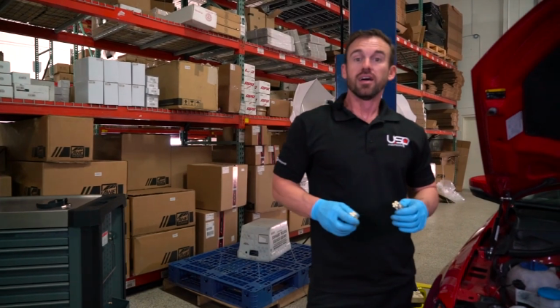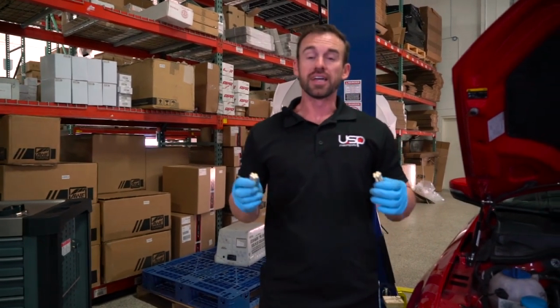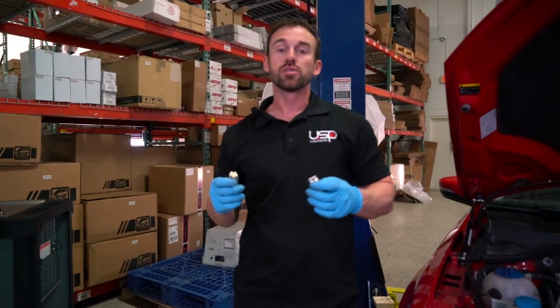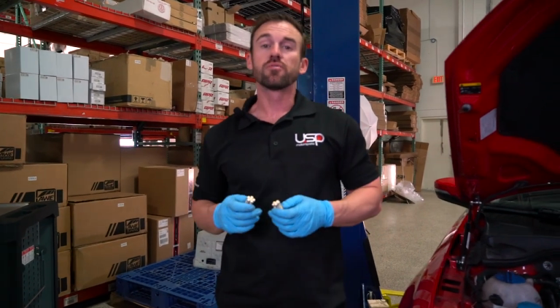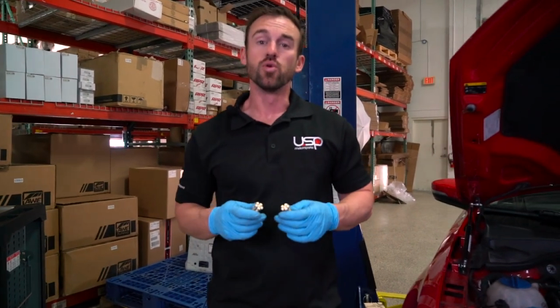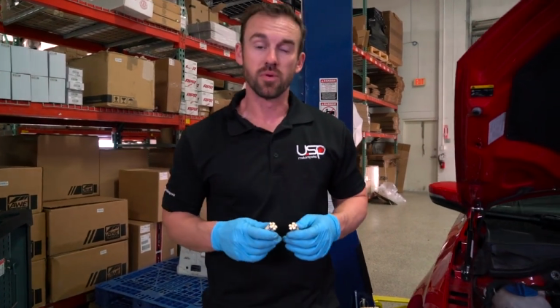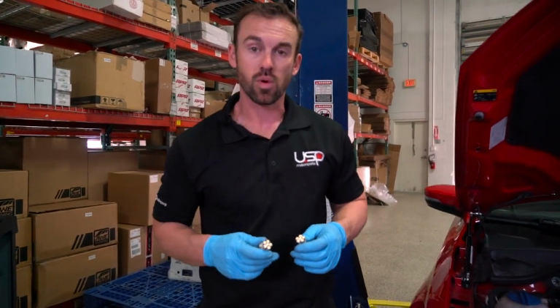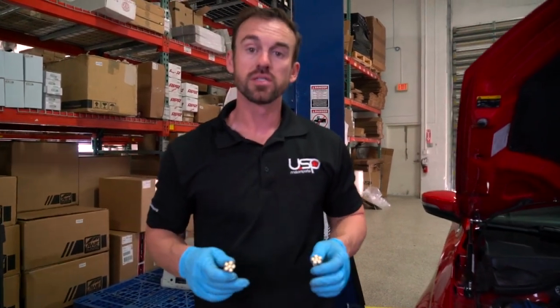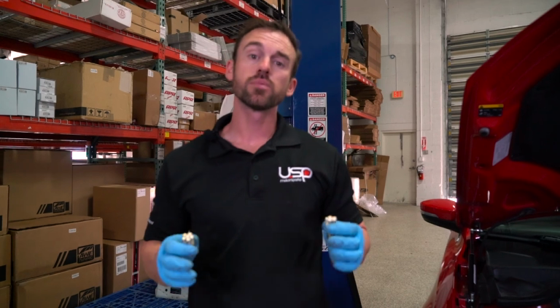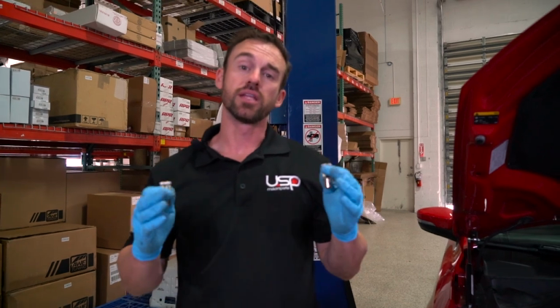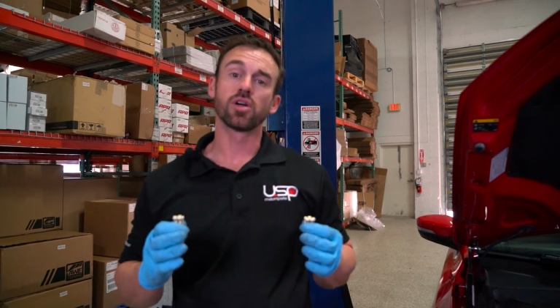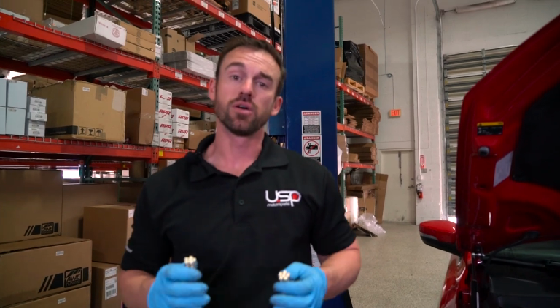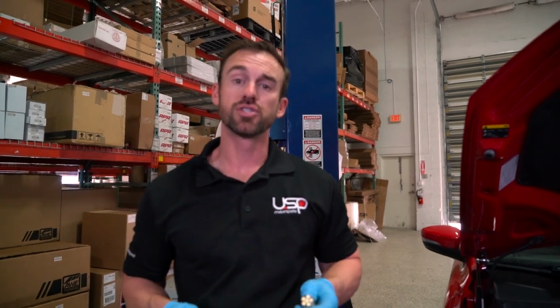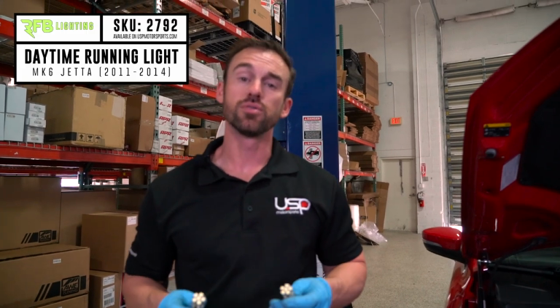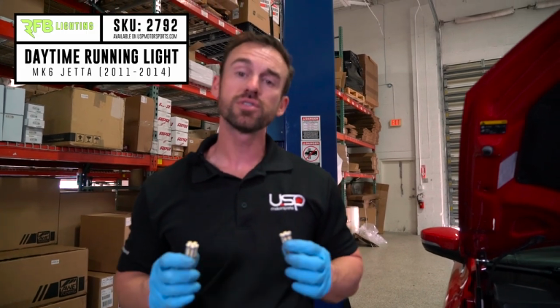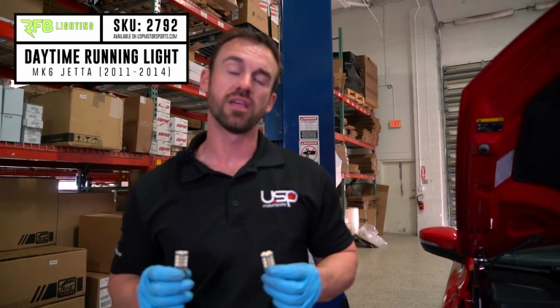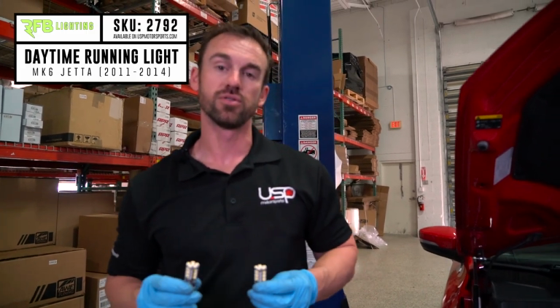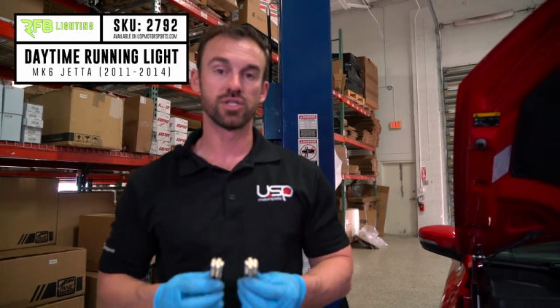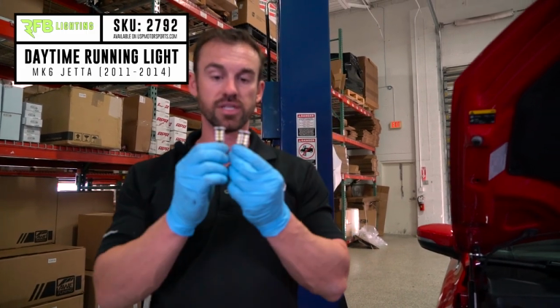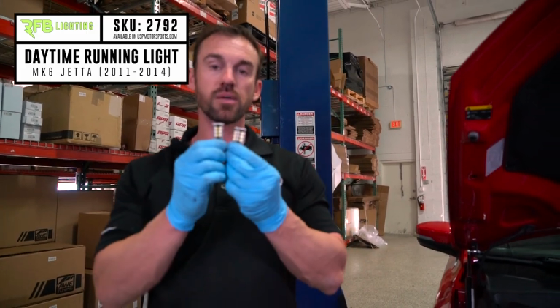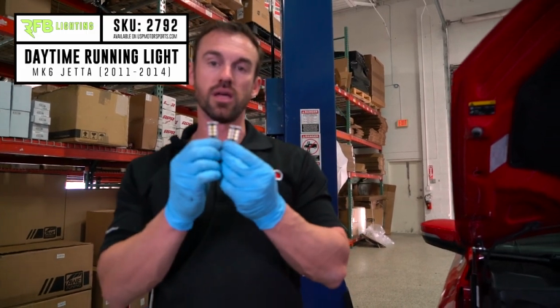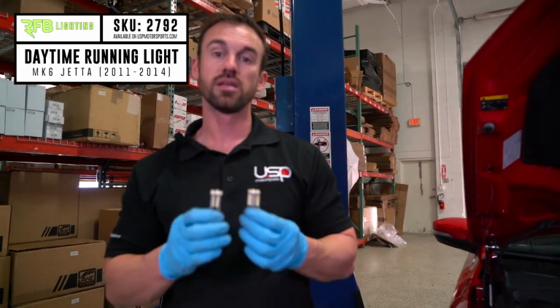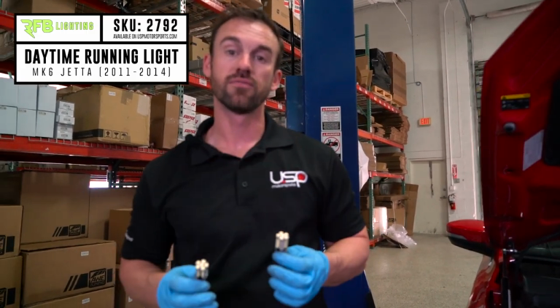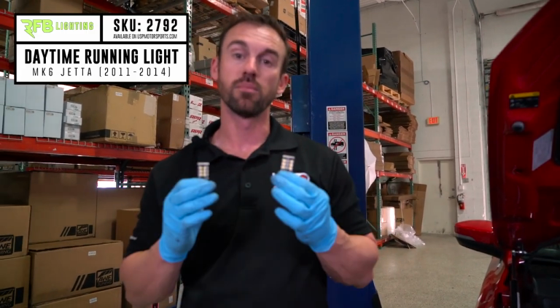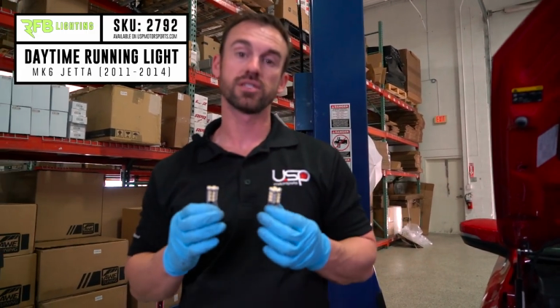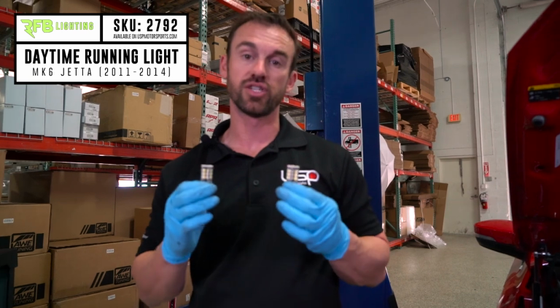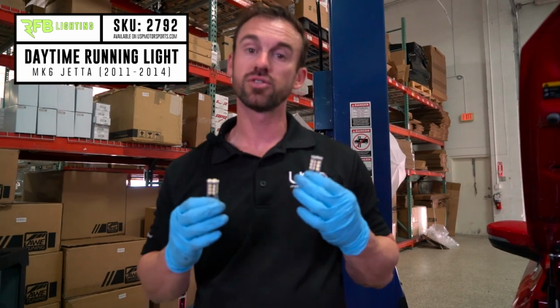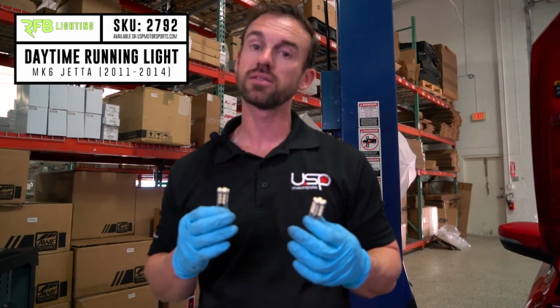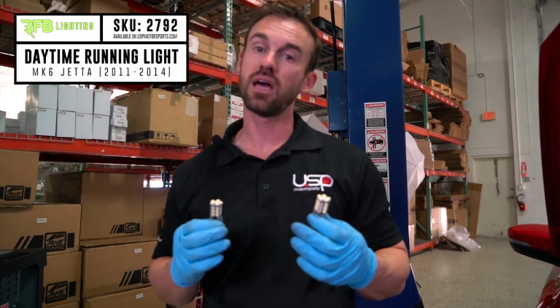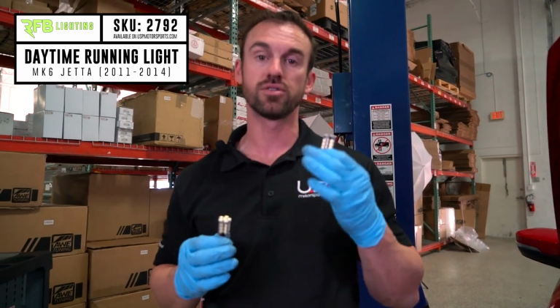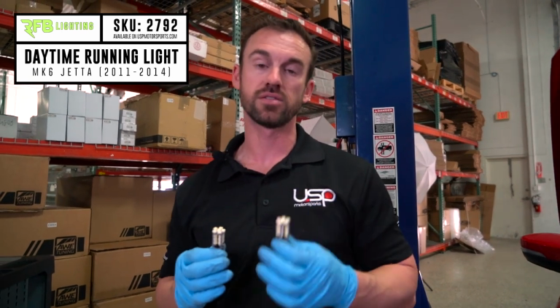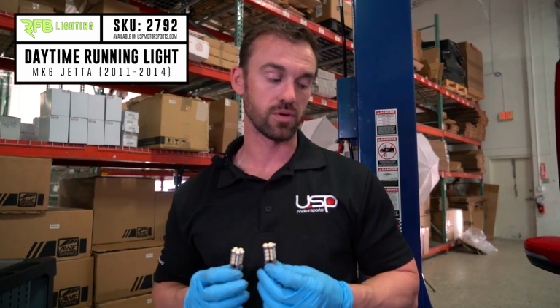Hi guys, Chris here from USP Motorsports. Today we're going to be doing an install video on SKU 2792, which is your daytime running lights for the Mark VI Jetta 2011 to 2014.